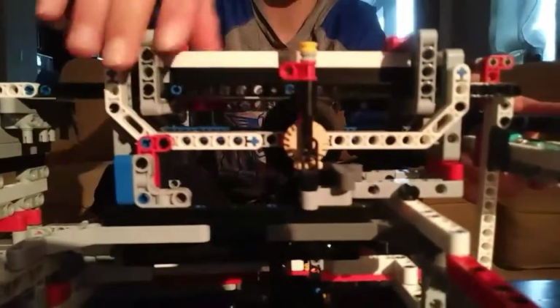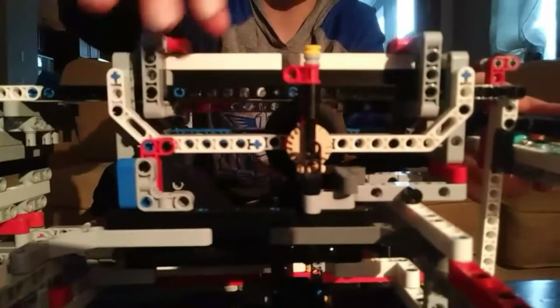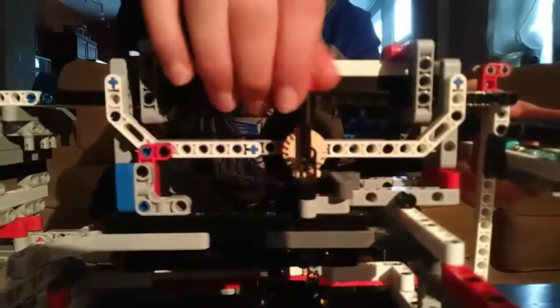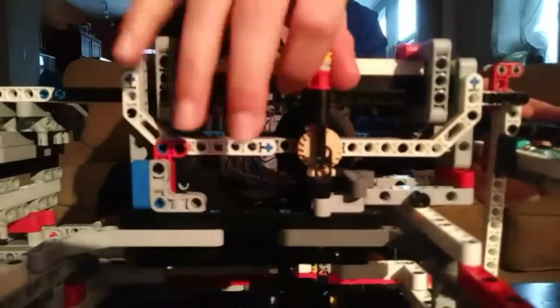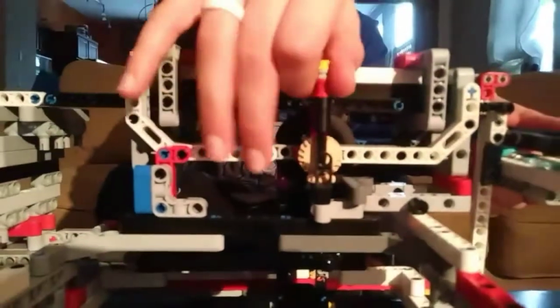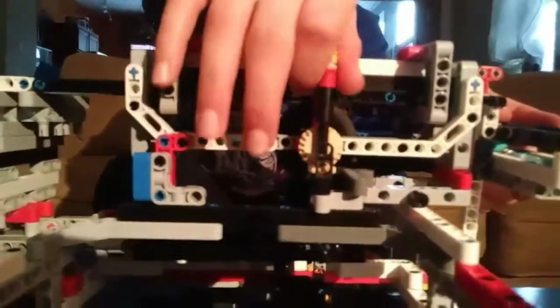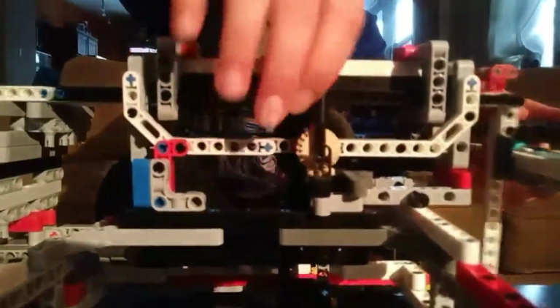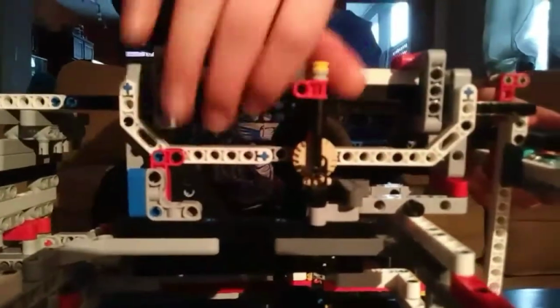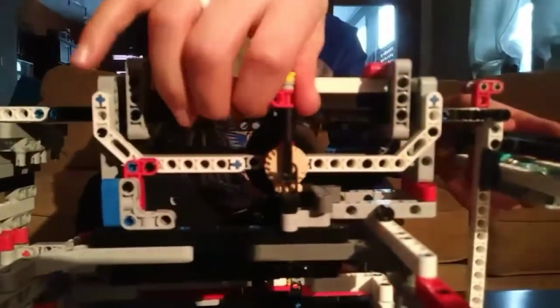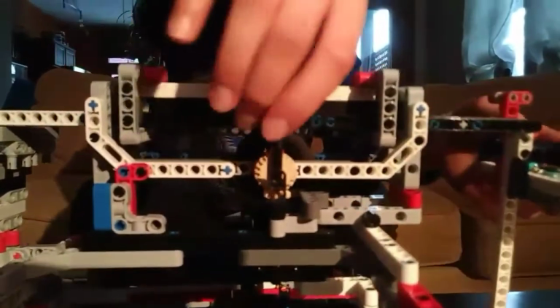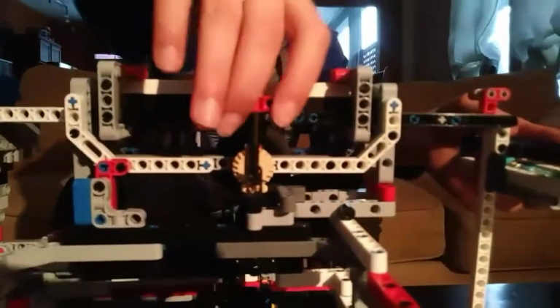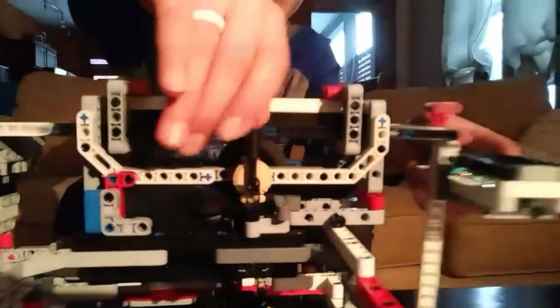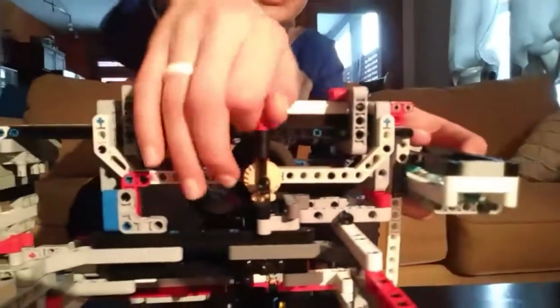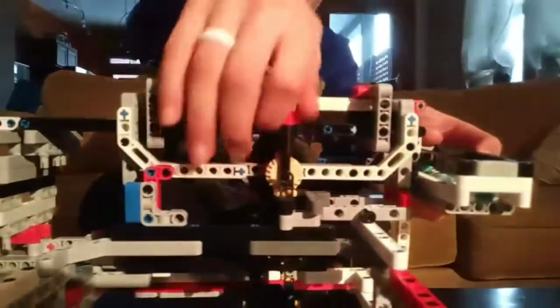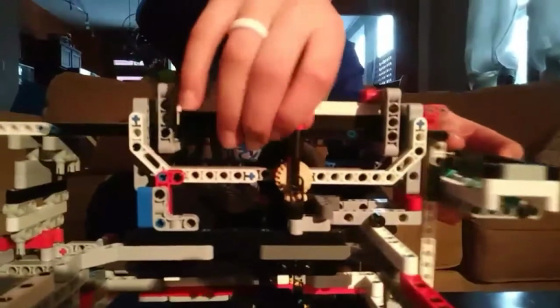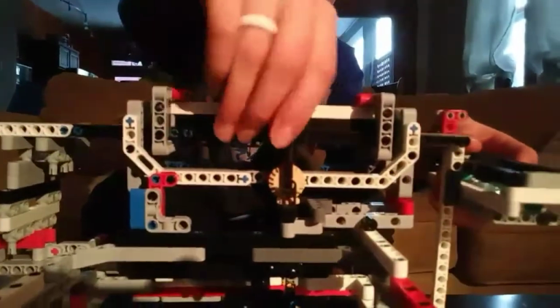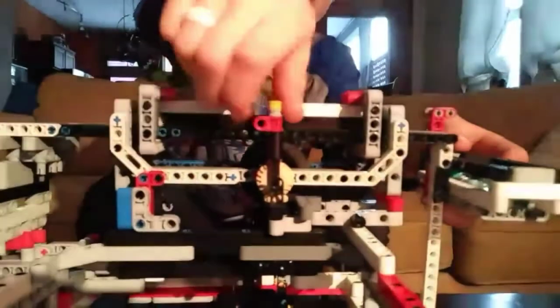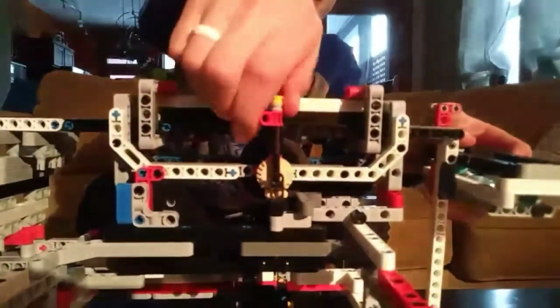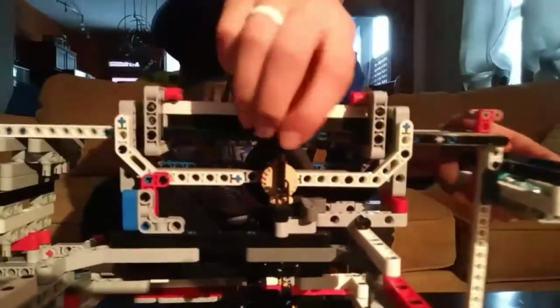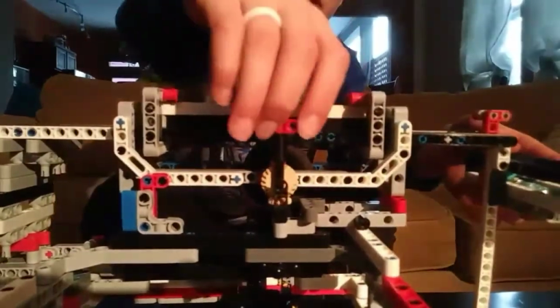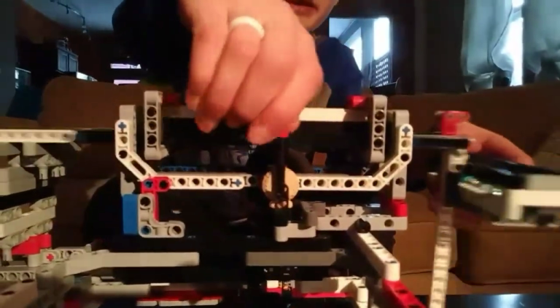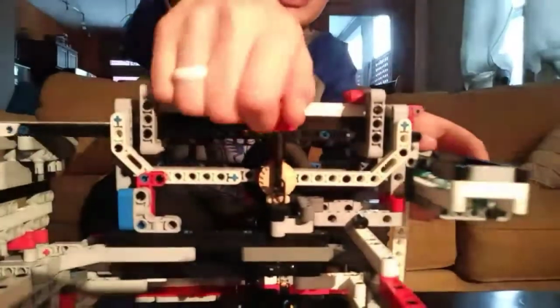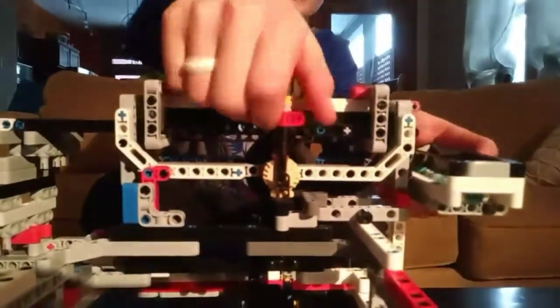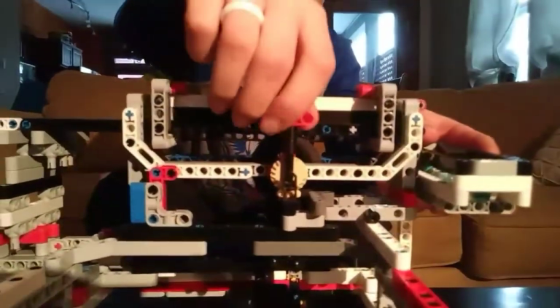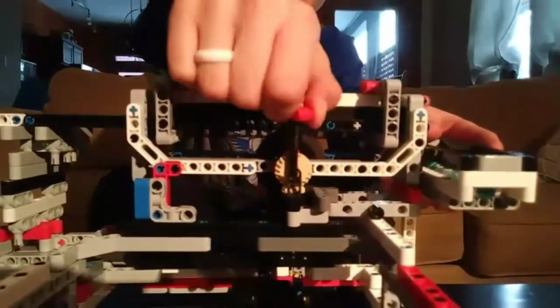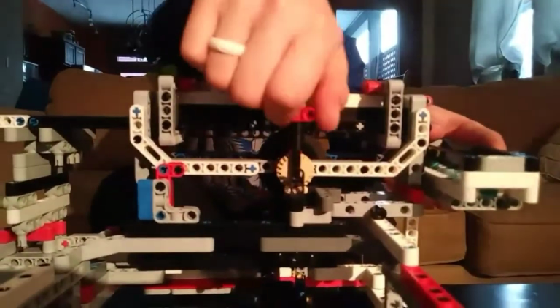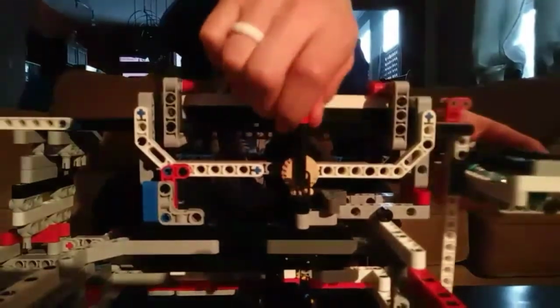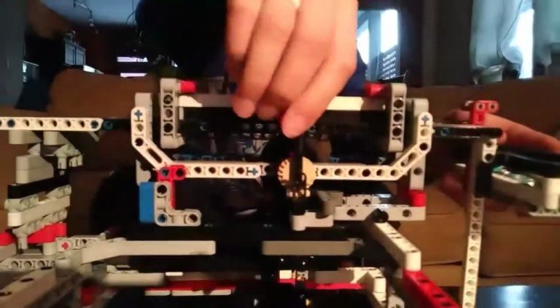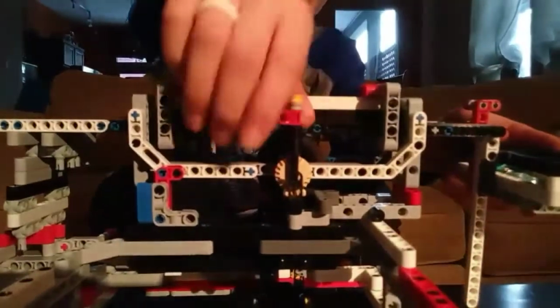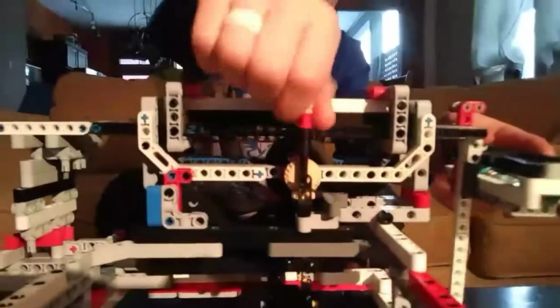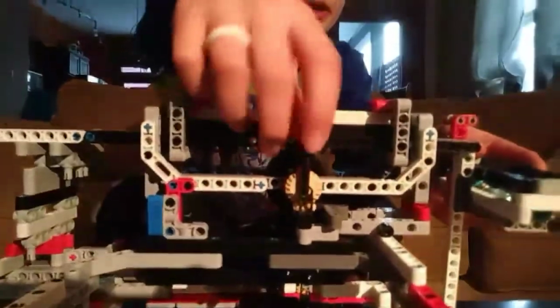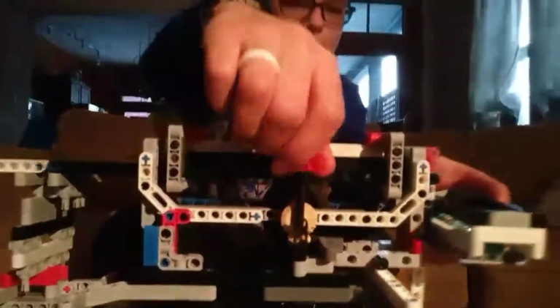And then when the wheel spins, it has enough friction so that it moves the rack back and forth. And it may slip a little bit, but it's actually very reliable, and it works great.